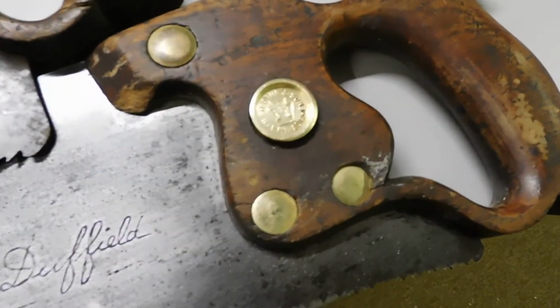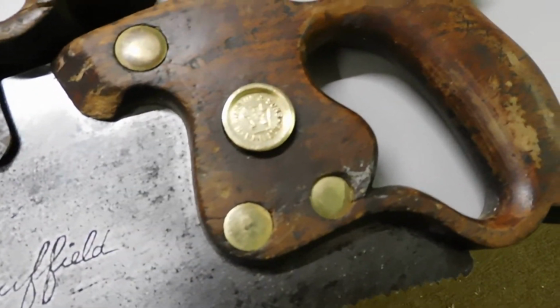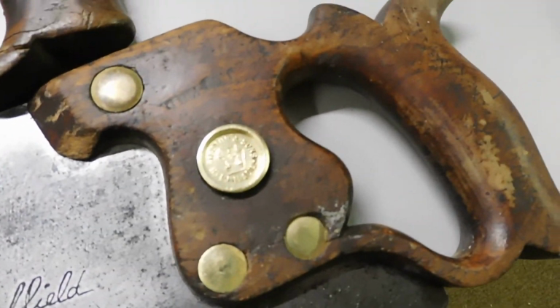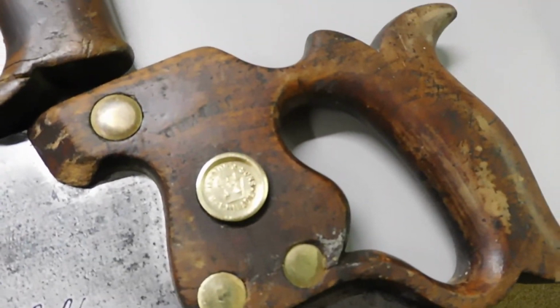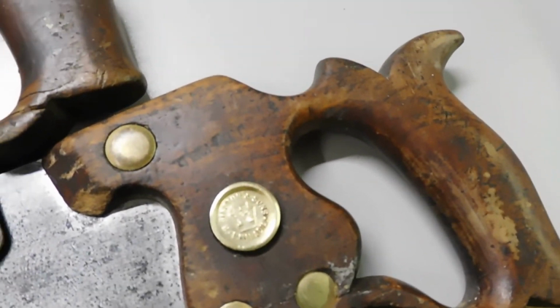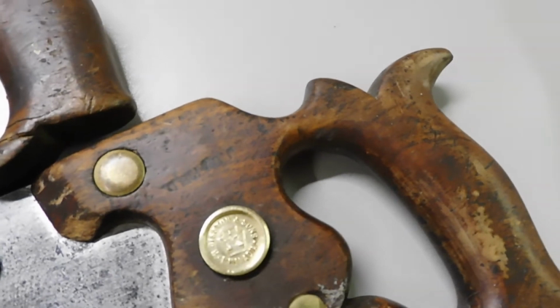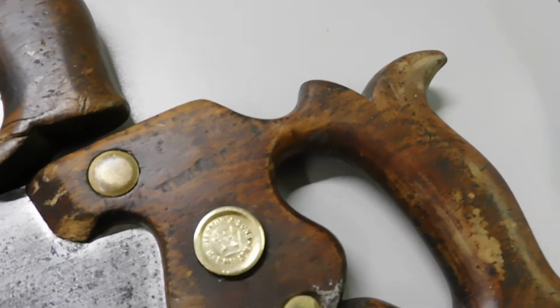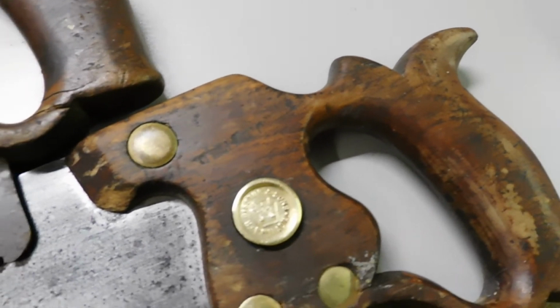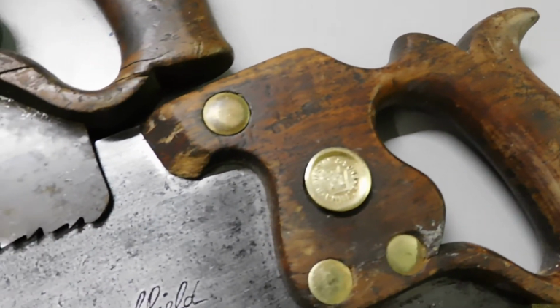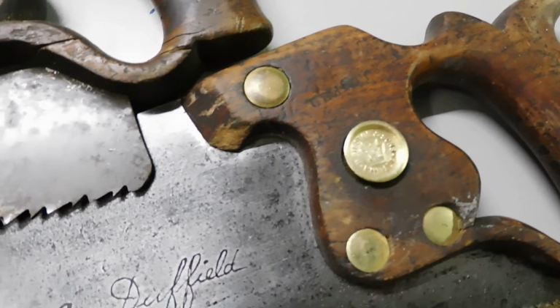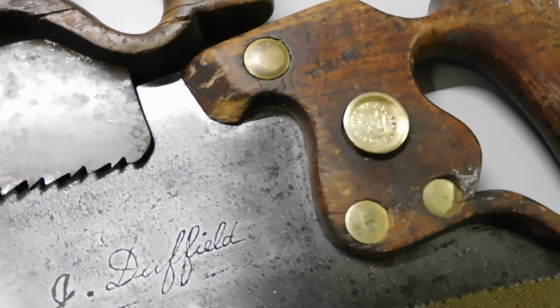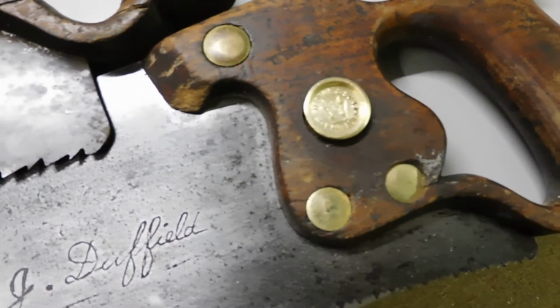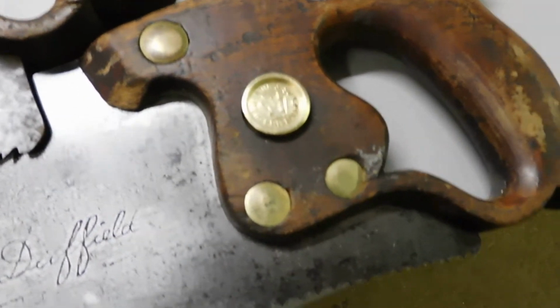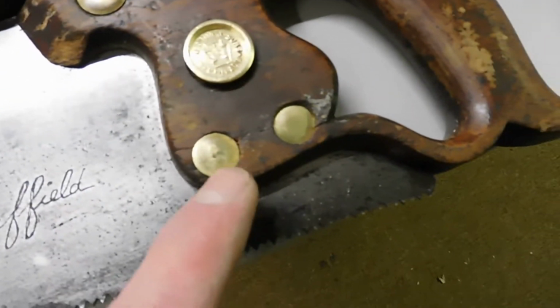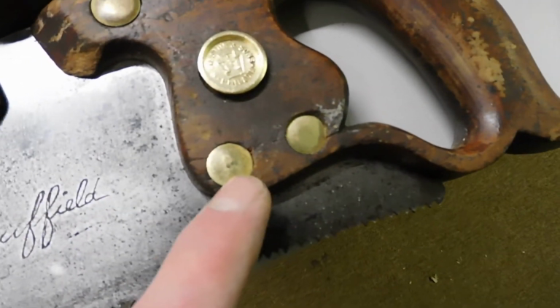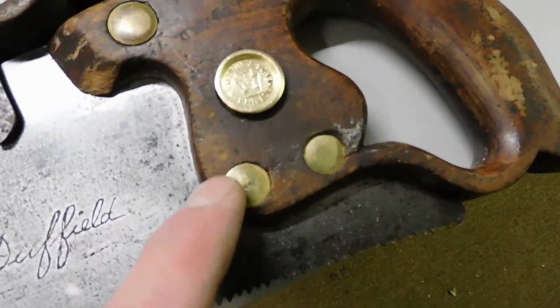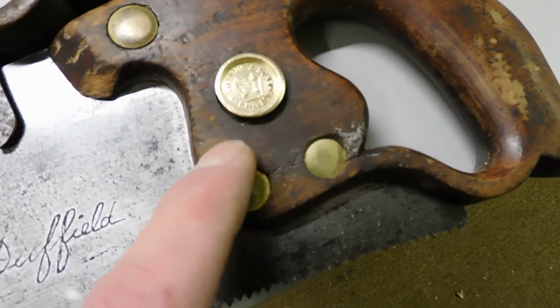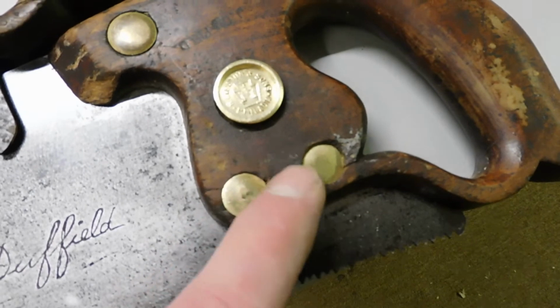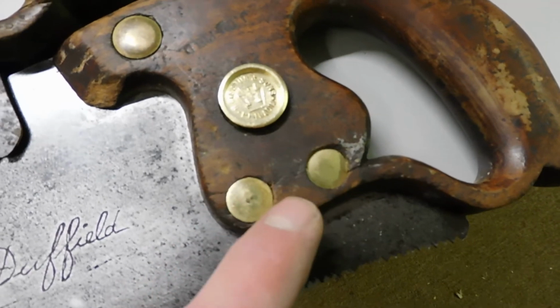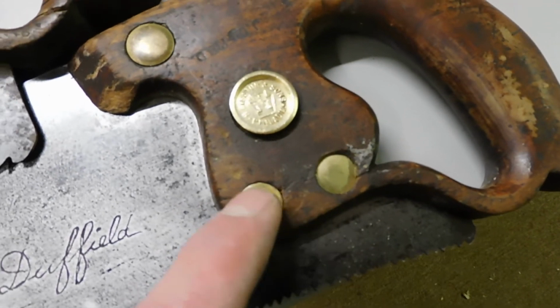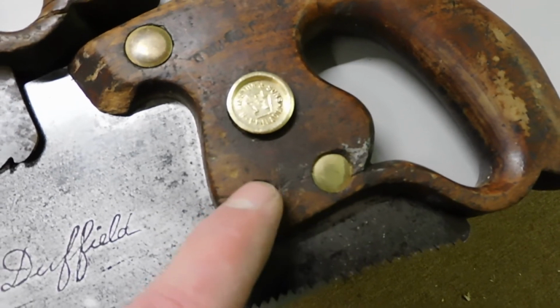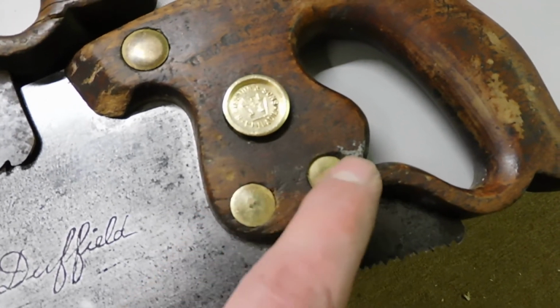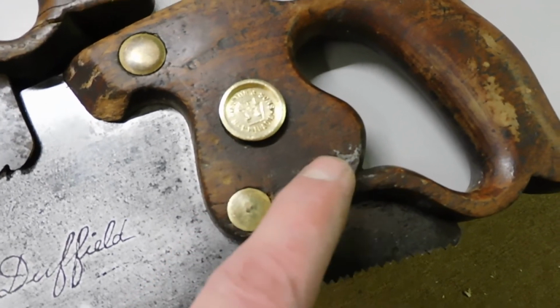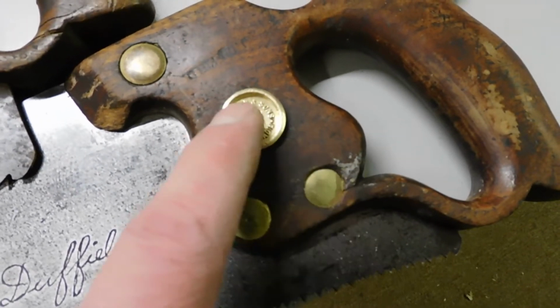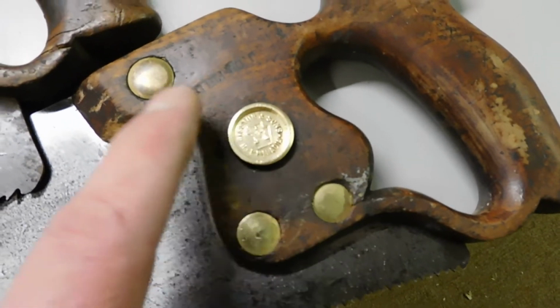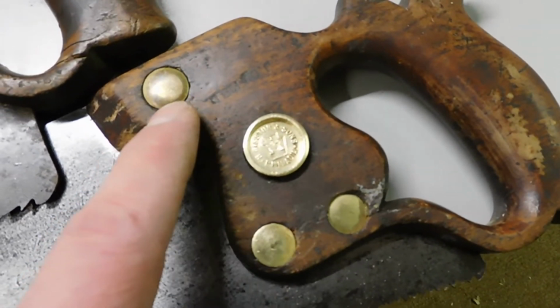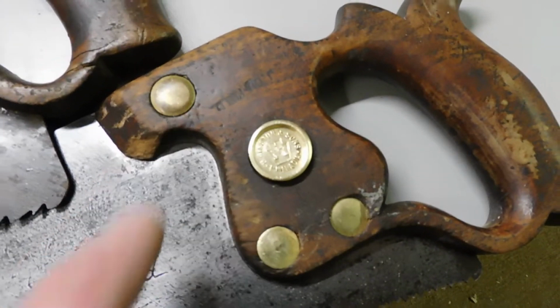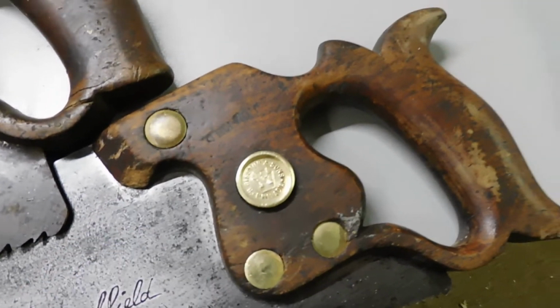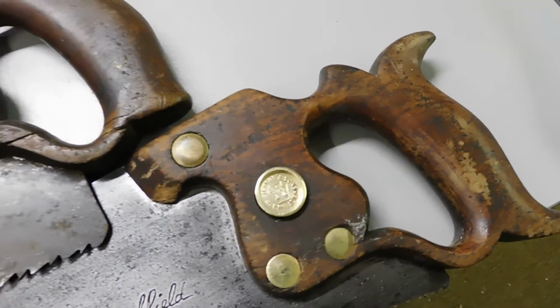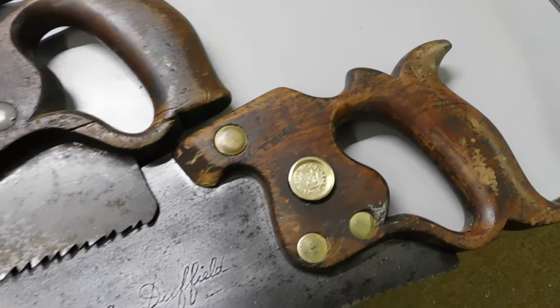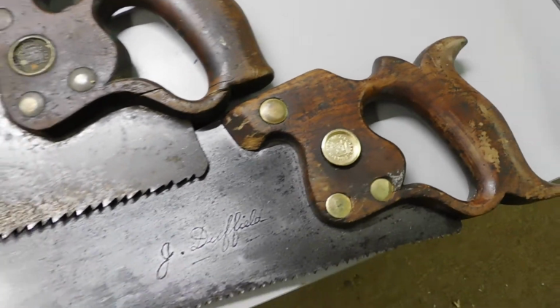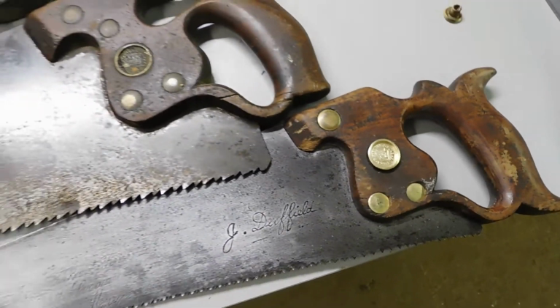I haven't cleaned it up too much, just enough to get the grime and everything off the handle. It's kind of starting to chip apart here a little bit as well, but everything's brass or bronze and just in really nice condition. Beautiful saws.